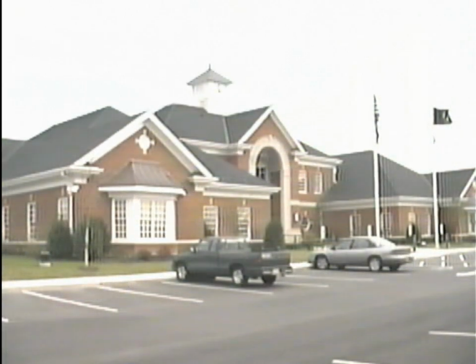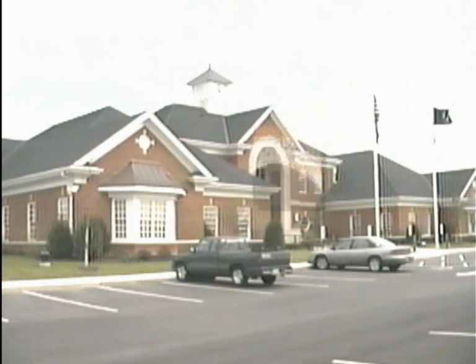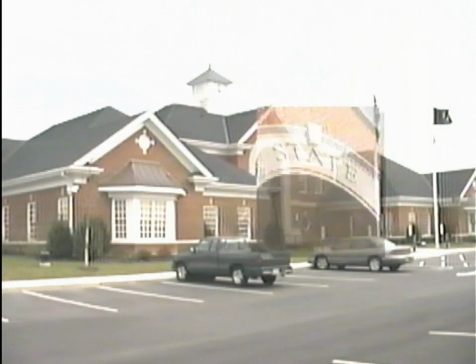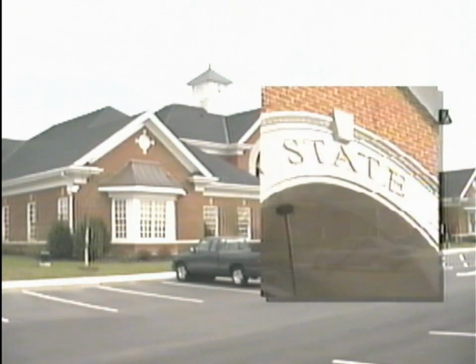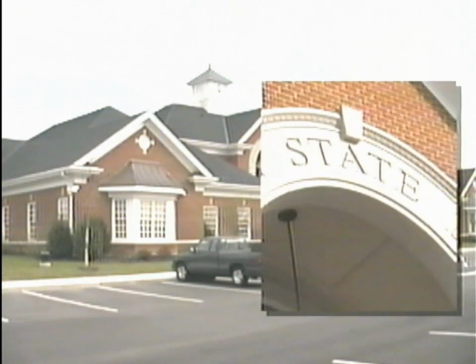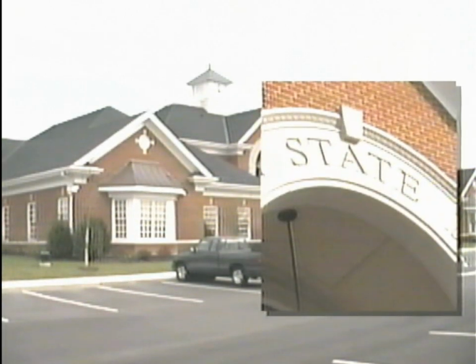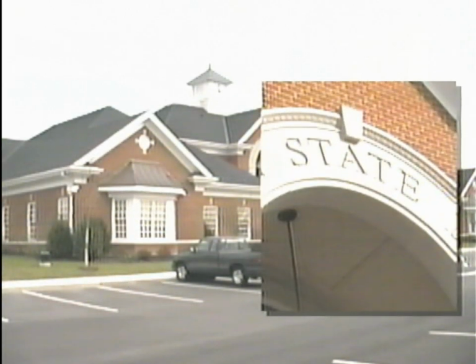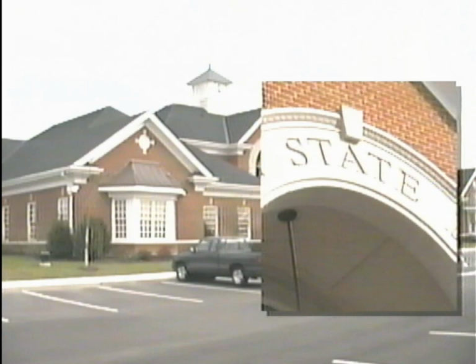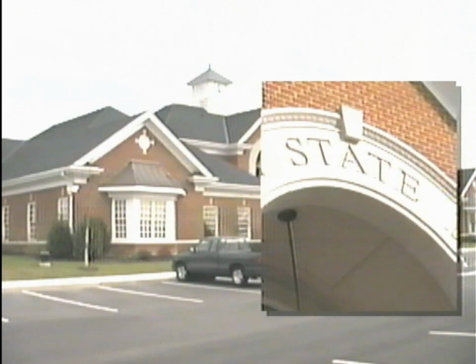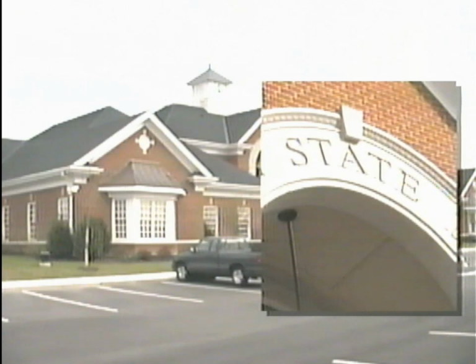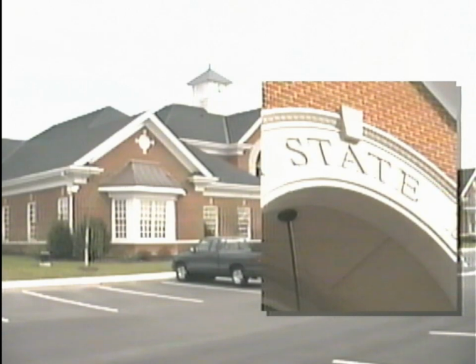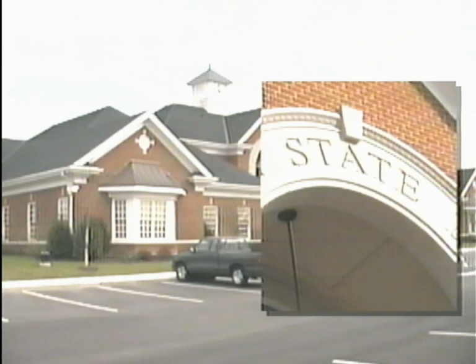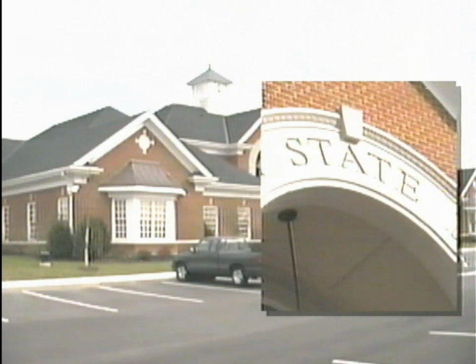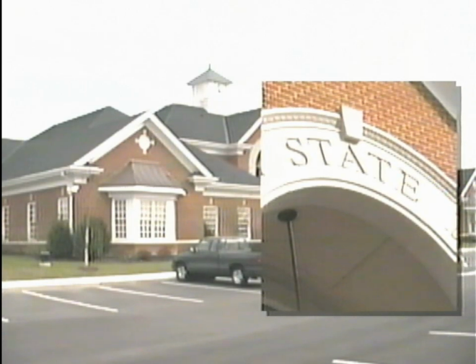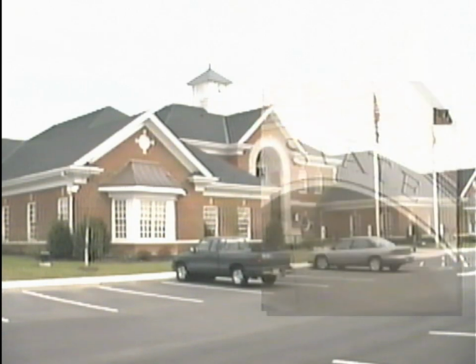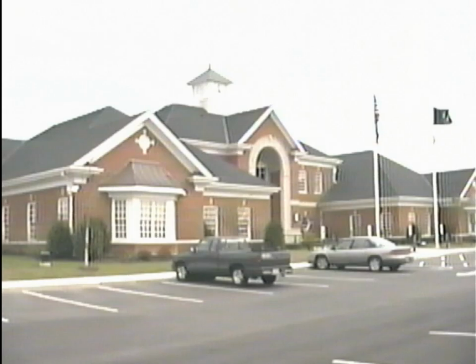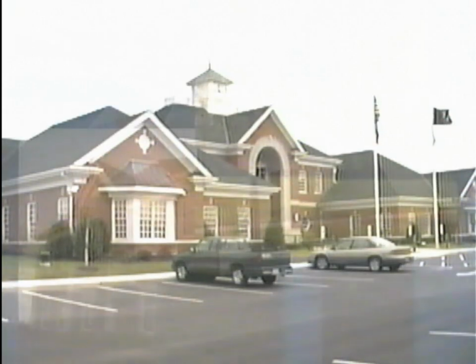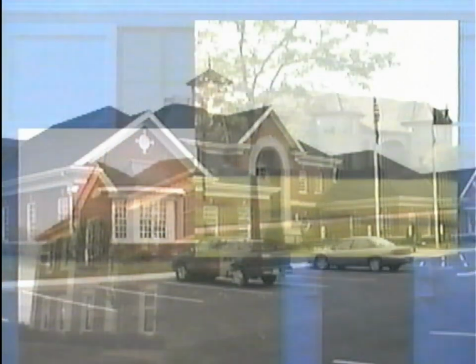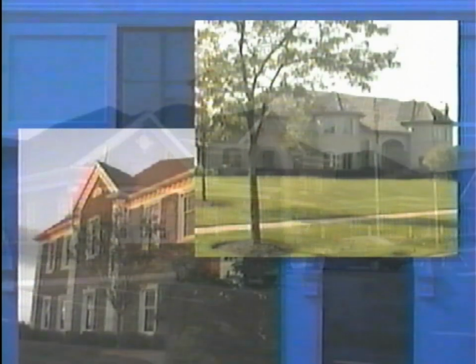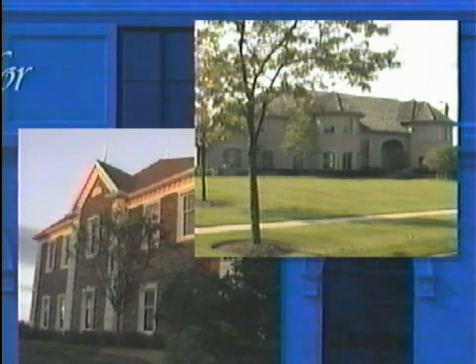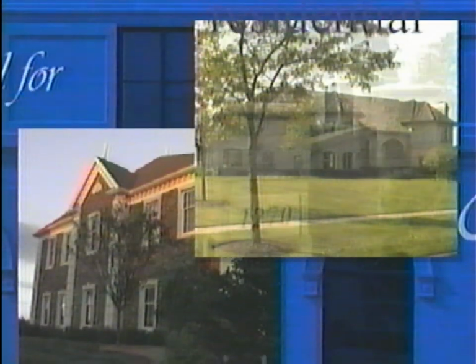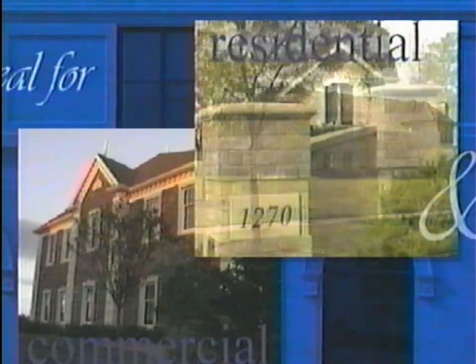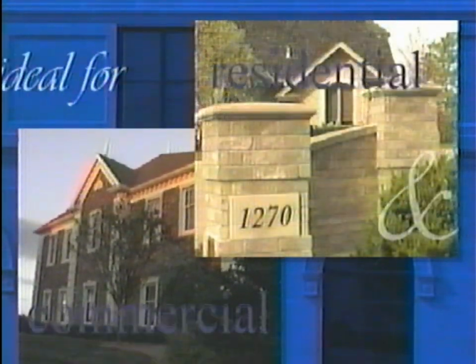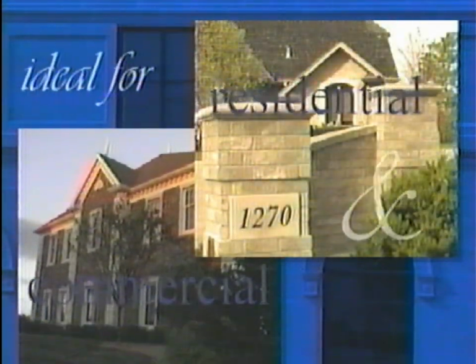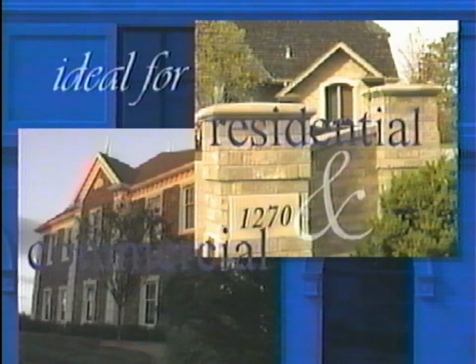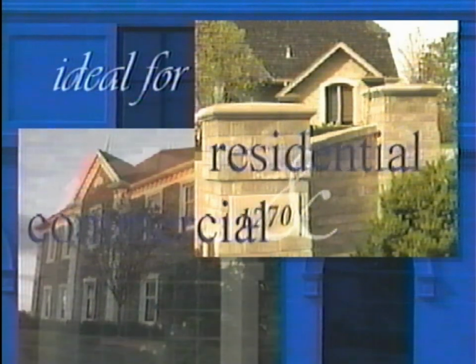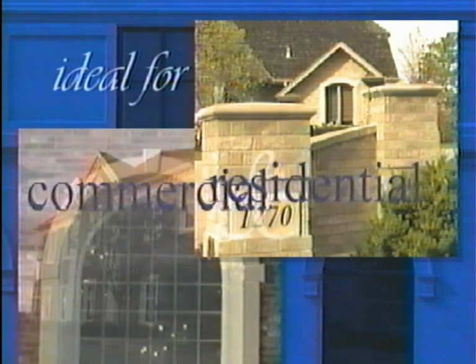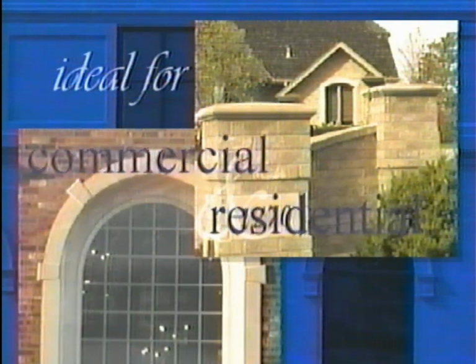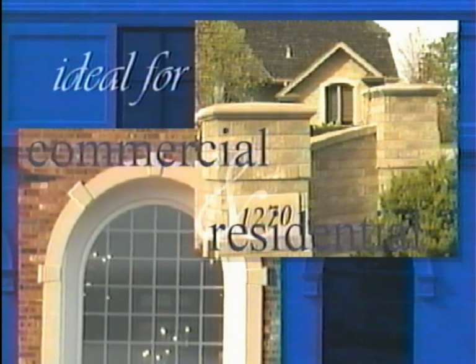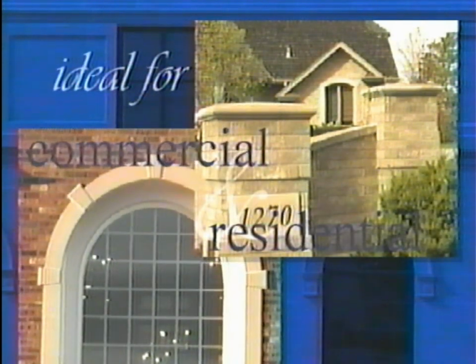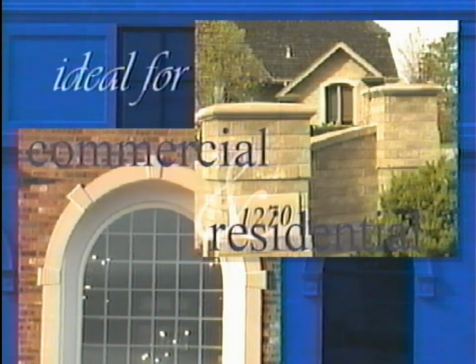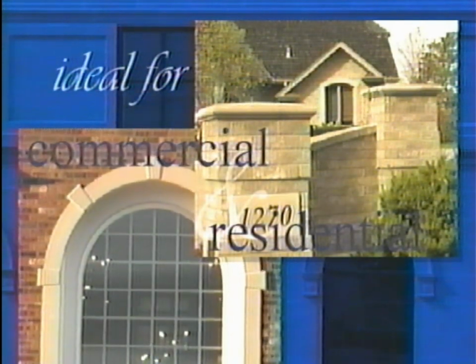Today, many architects are discovering cast stone for its beauty, economy, and designing freedom. Cast stone is ideal for both residential and commercial applications, and will permanently enhance any property or development.